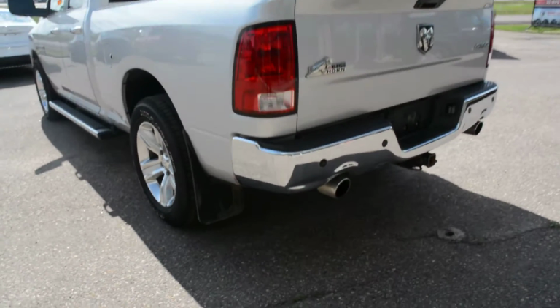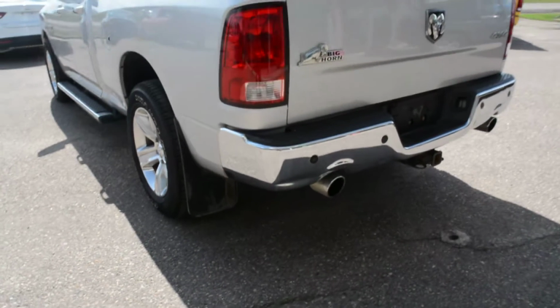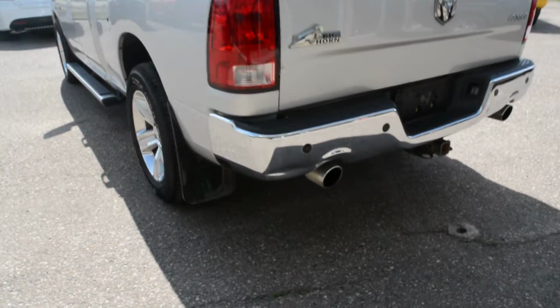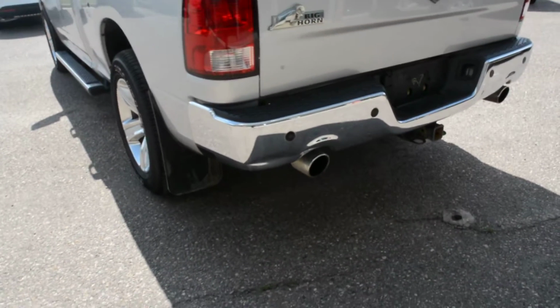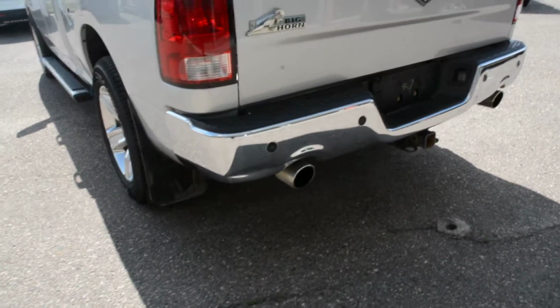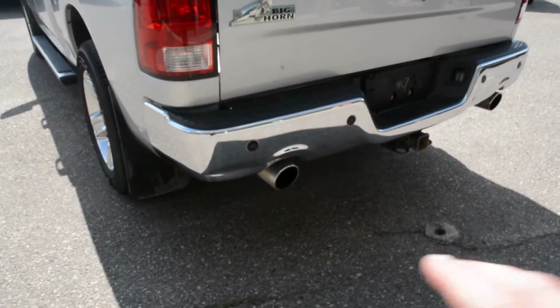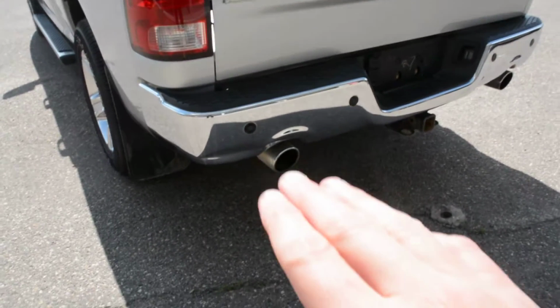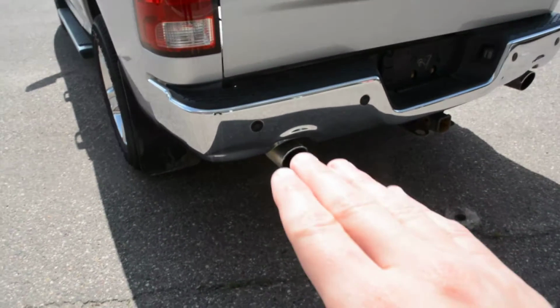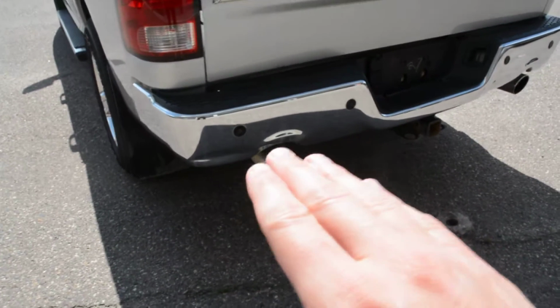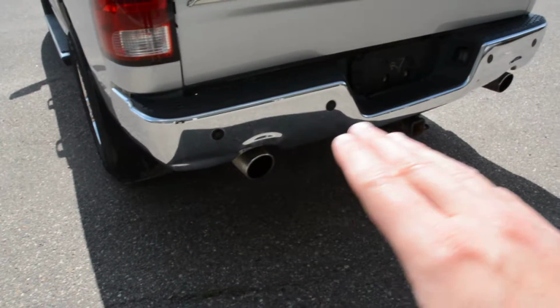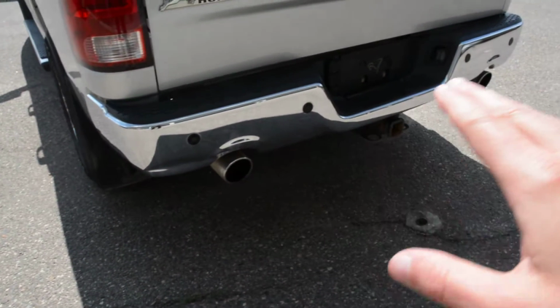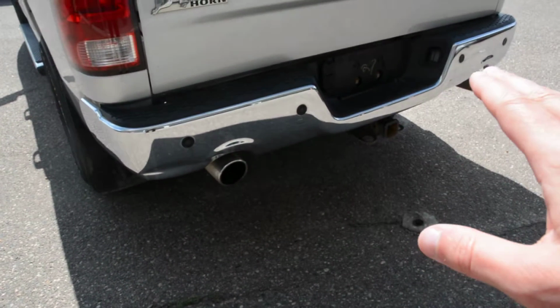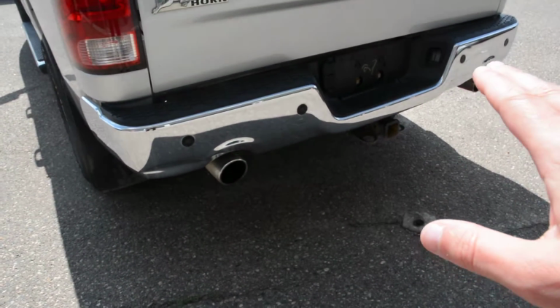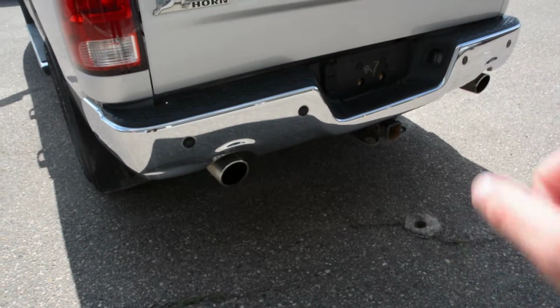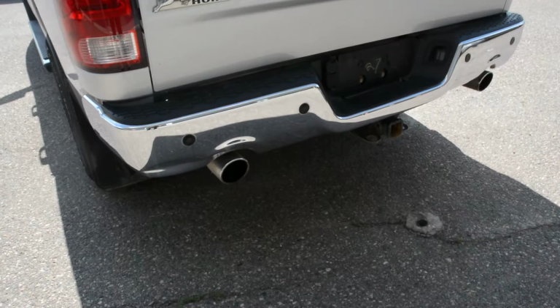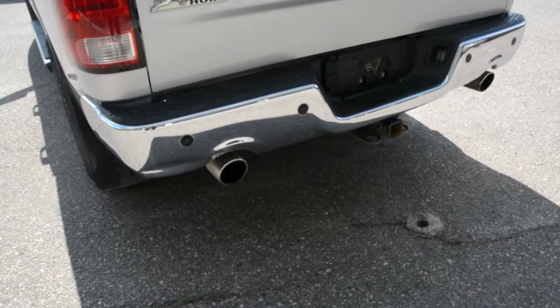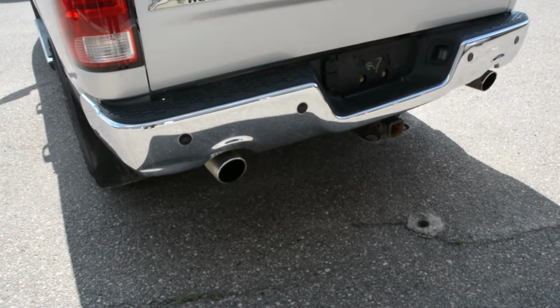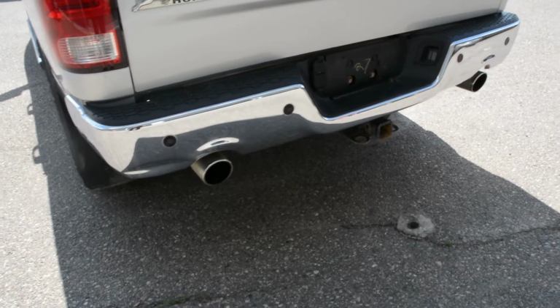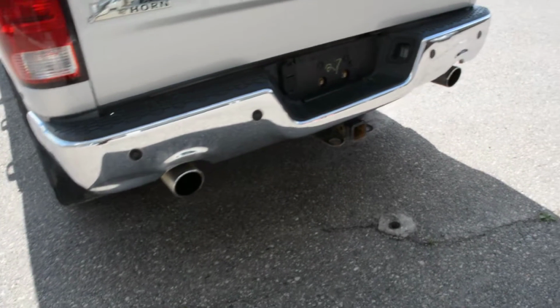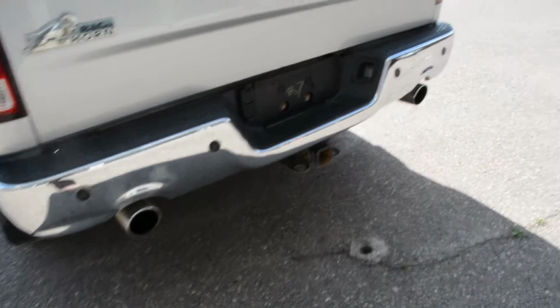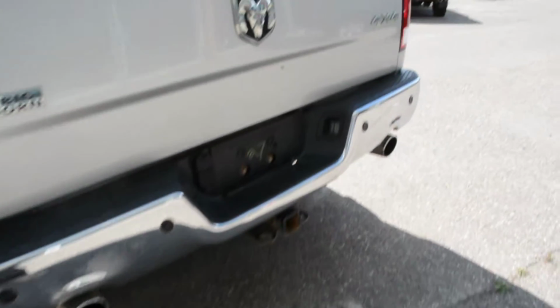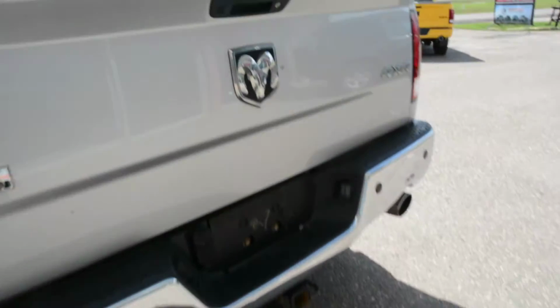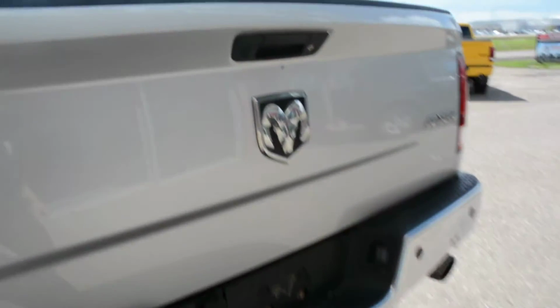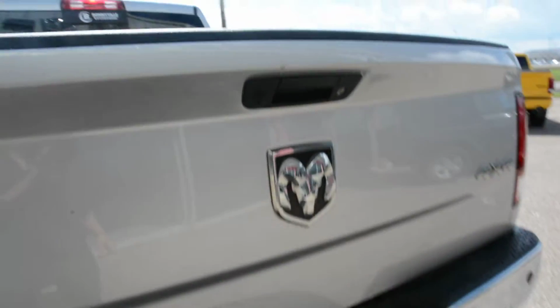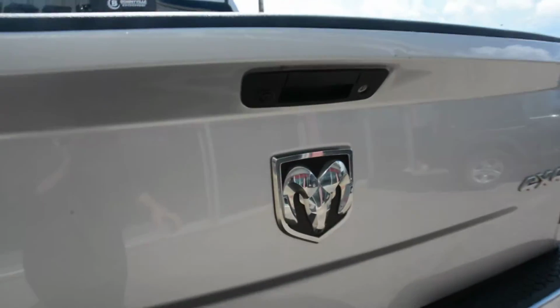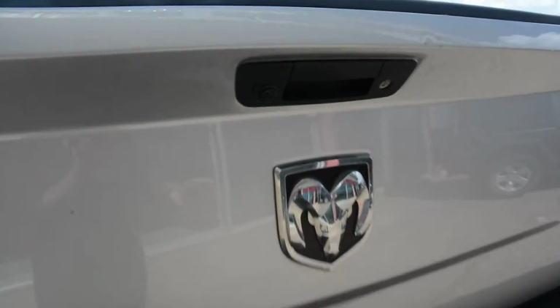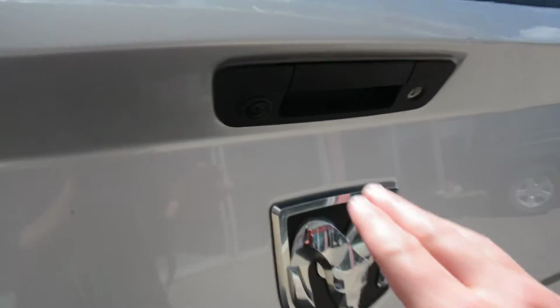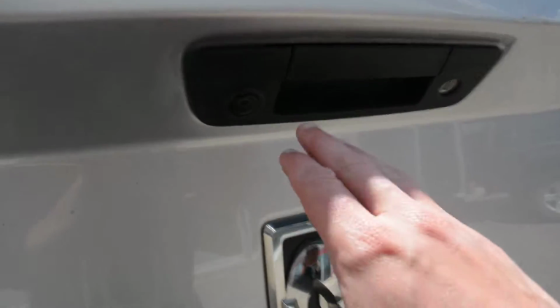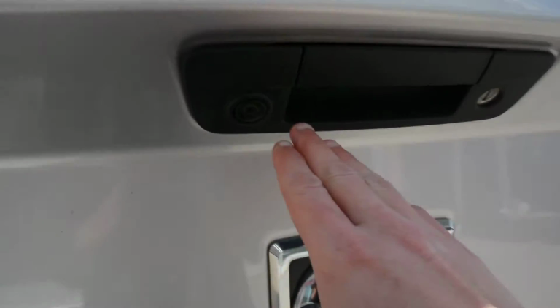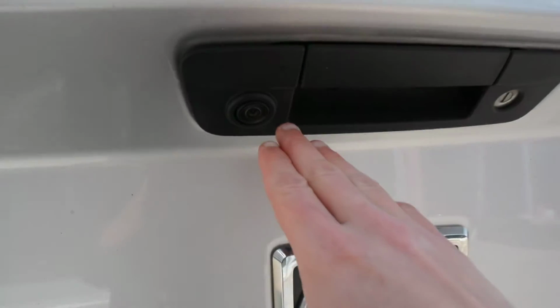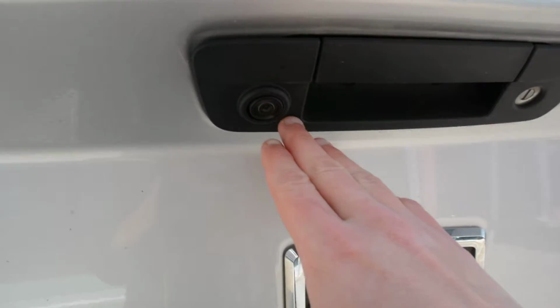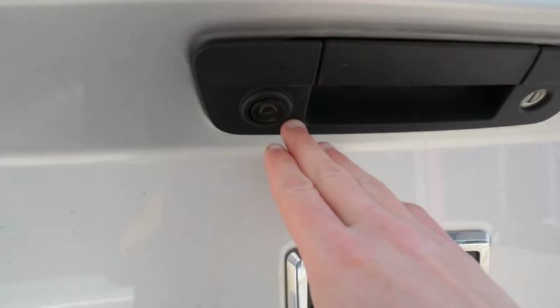As we come around the back here you can notice it does have your rear park assist feature, so you do have your sensors there across the back bumper, as well as your backup camera right there.